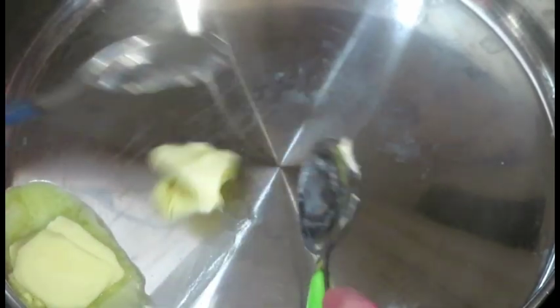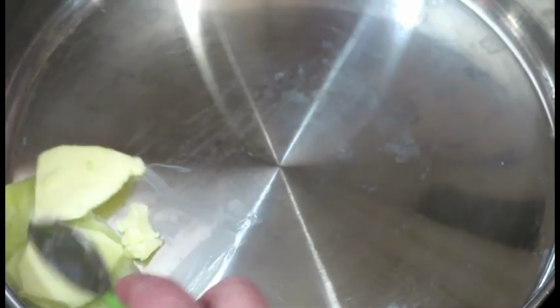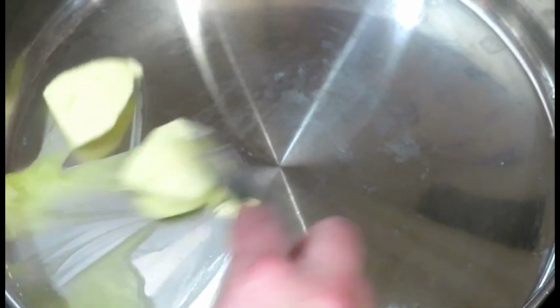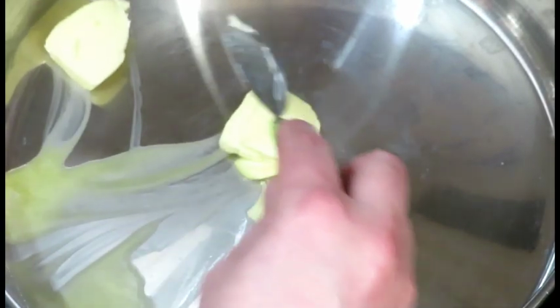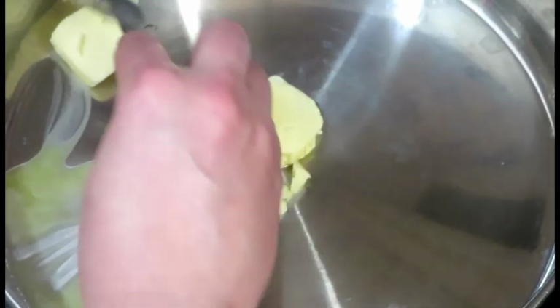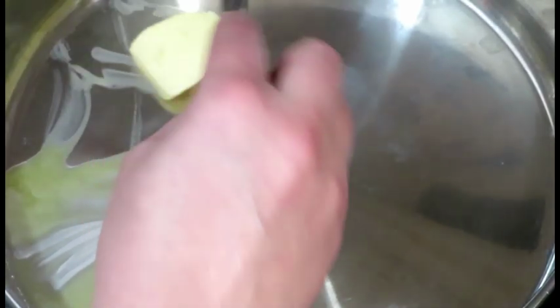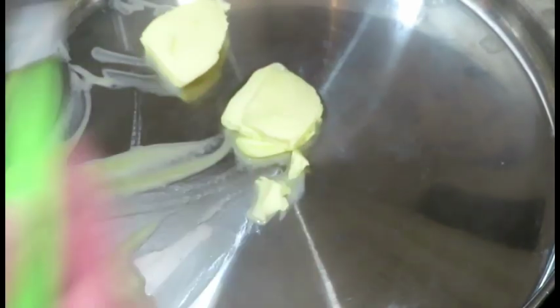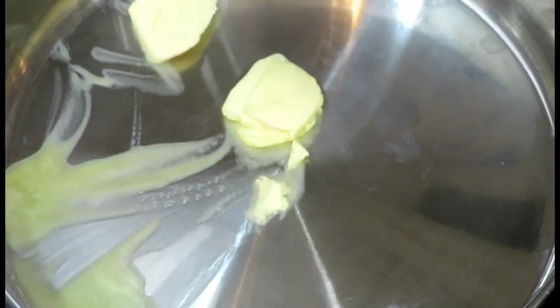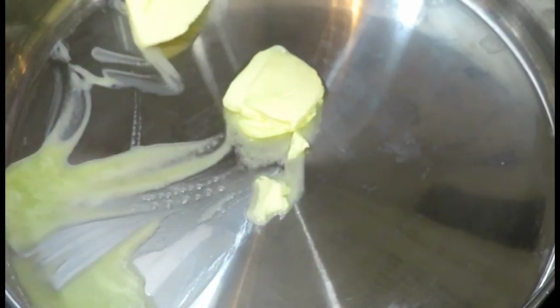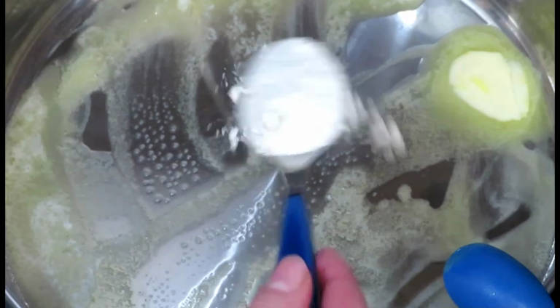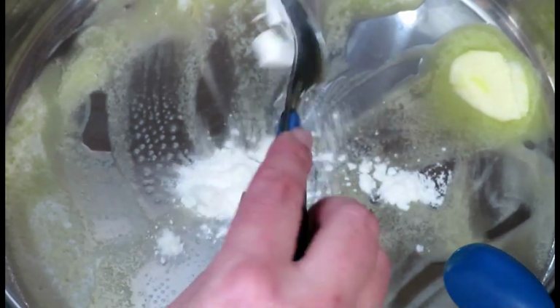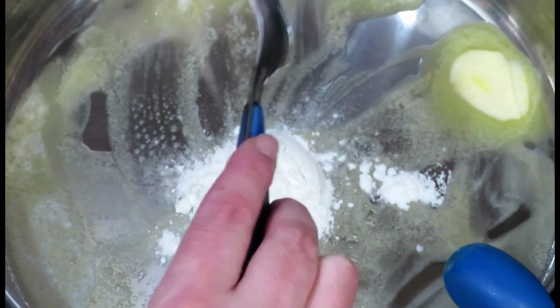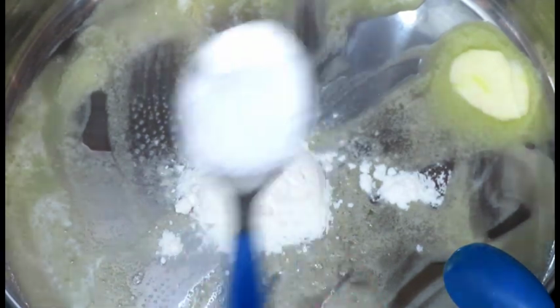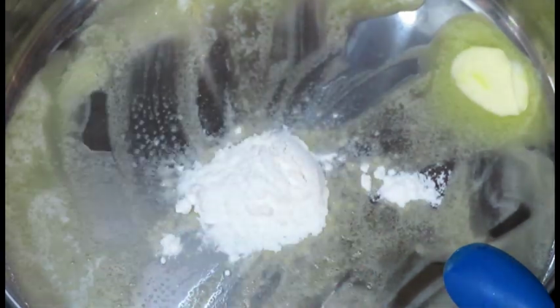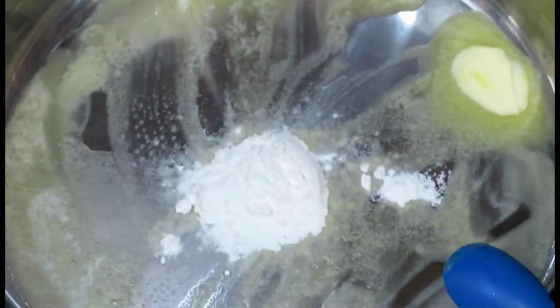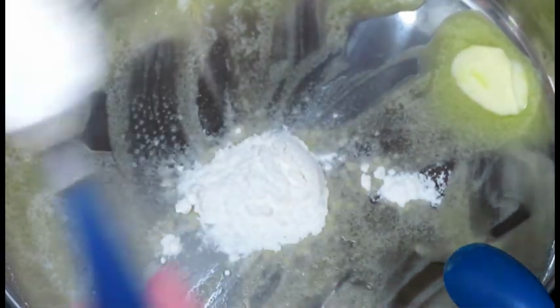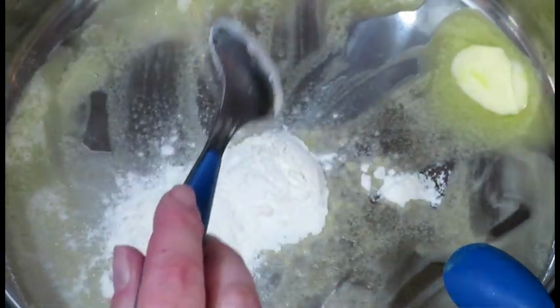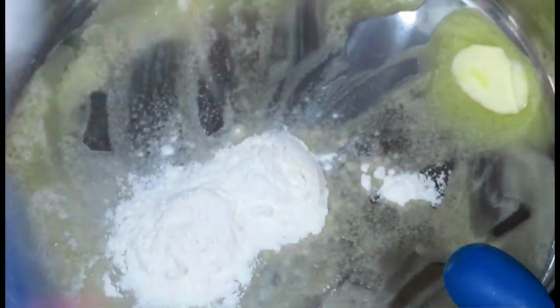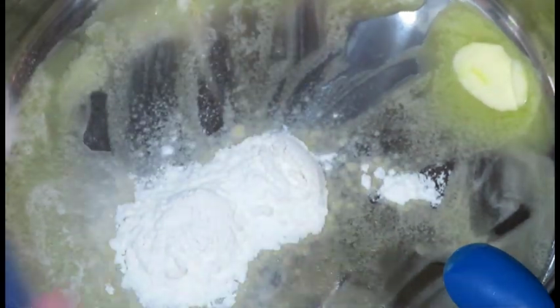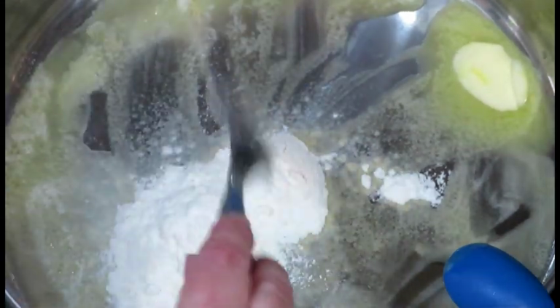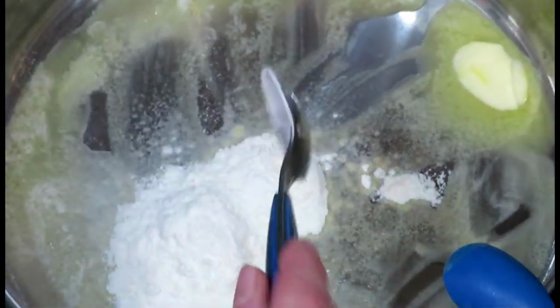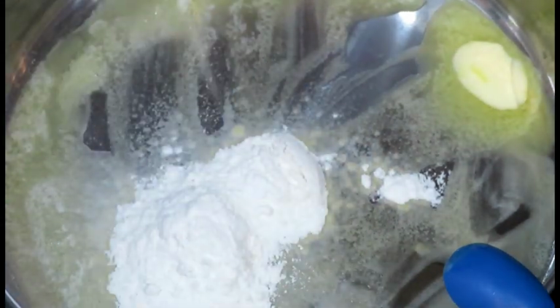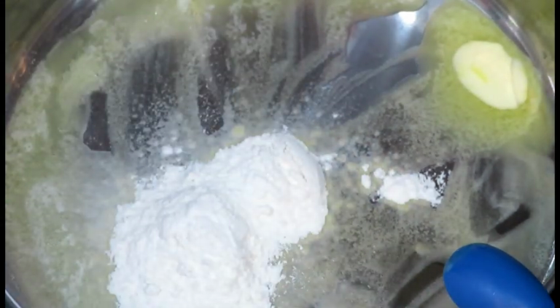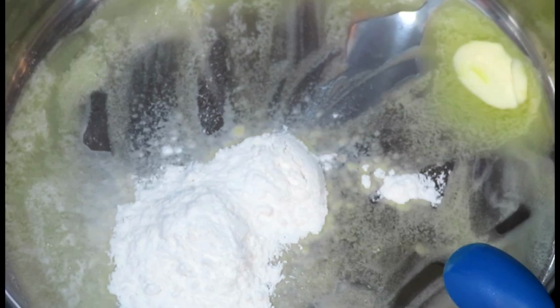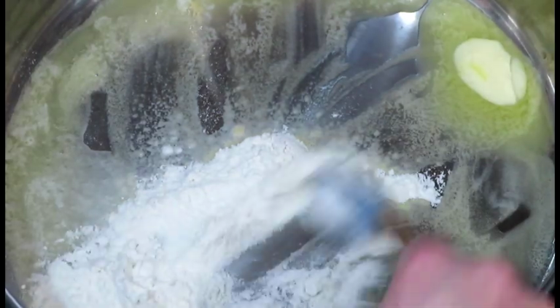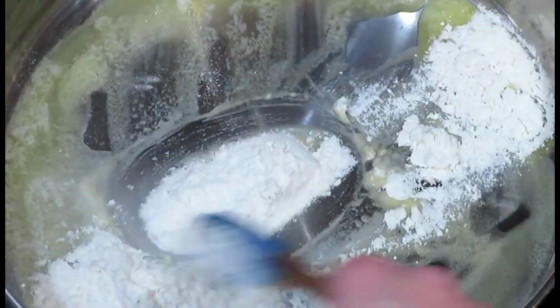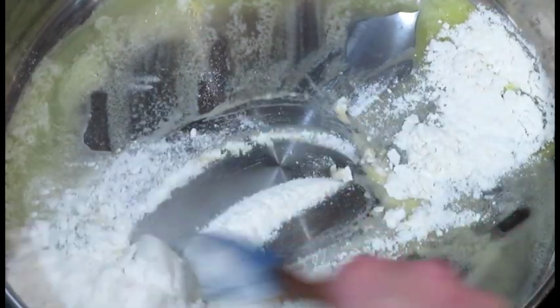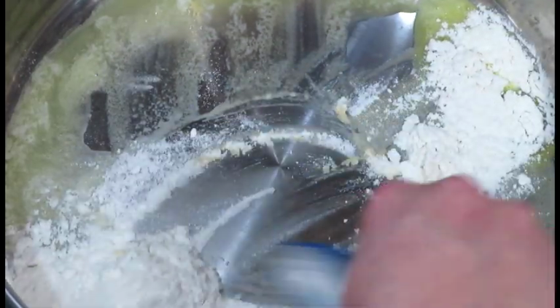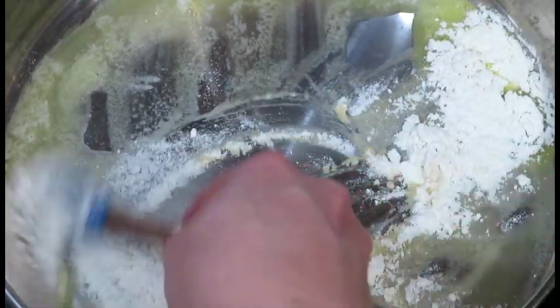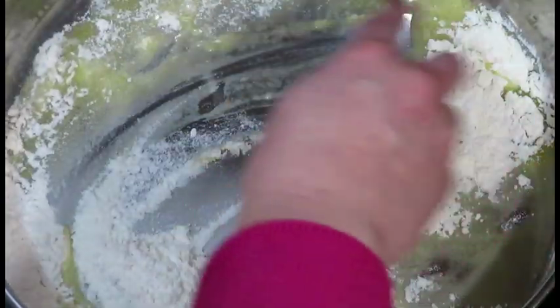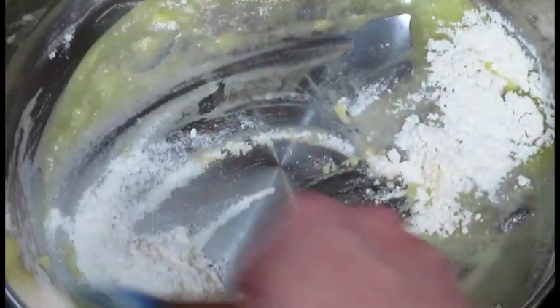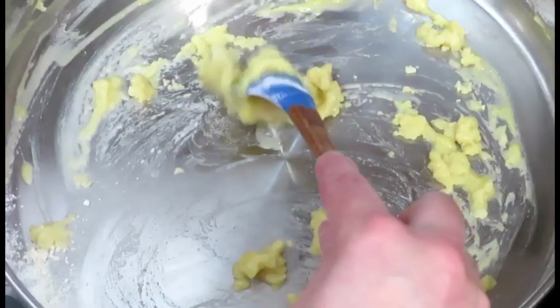Melt two tablespoons of butter in a pan, then add three tablespoons of plain flour. Fry the butter with flour gently, just briefly.